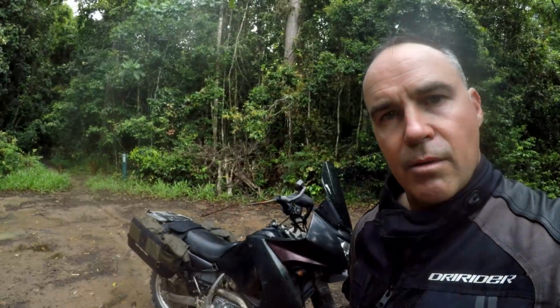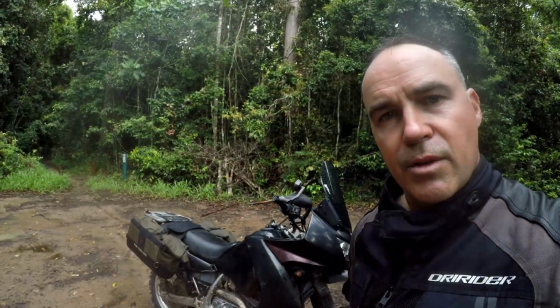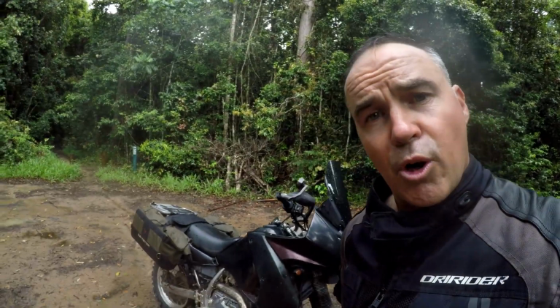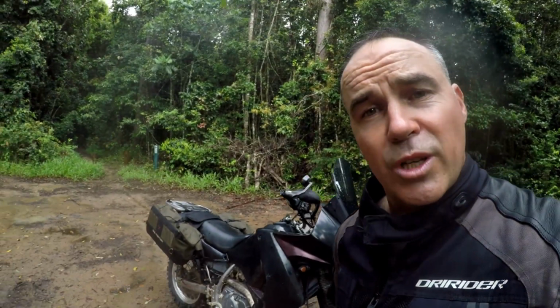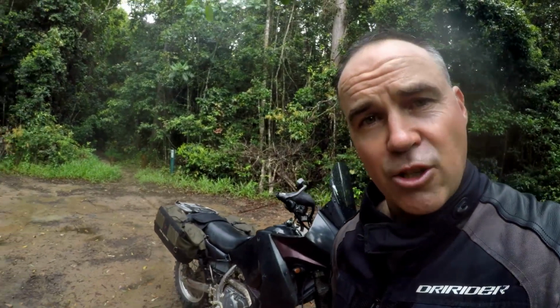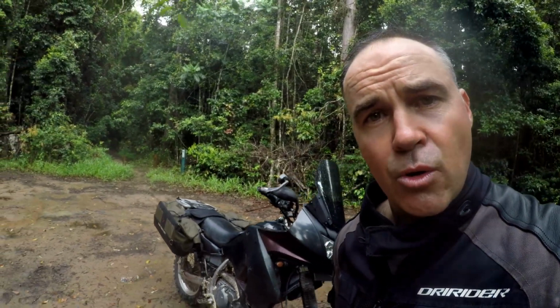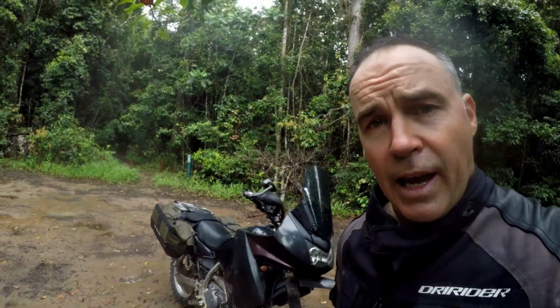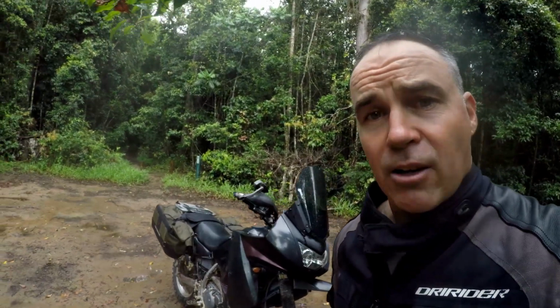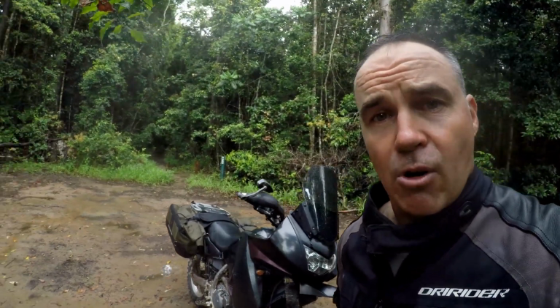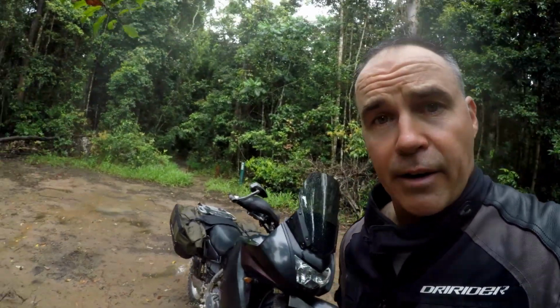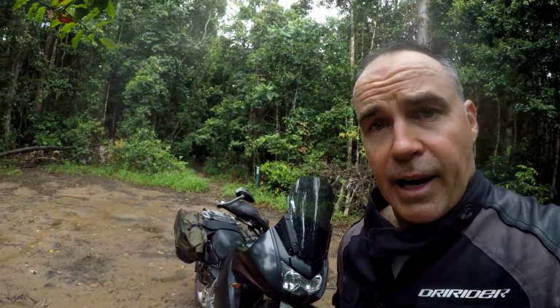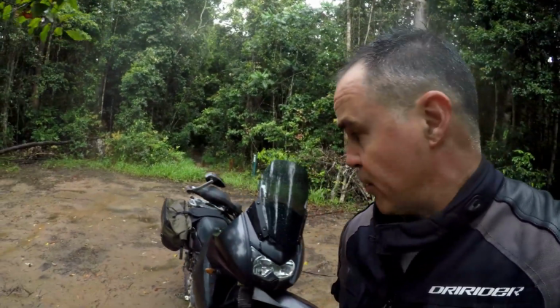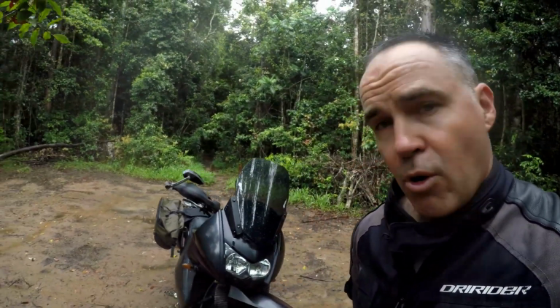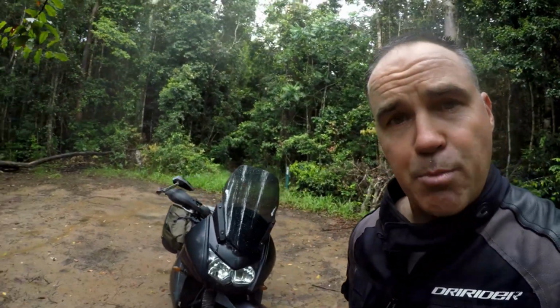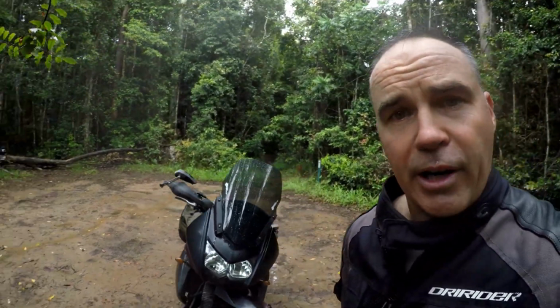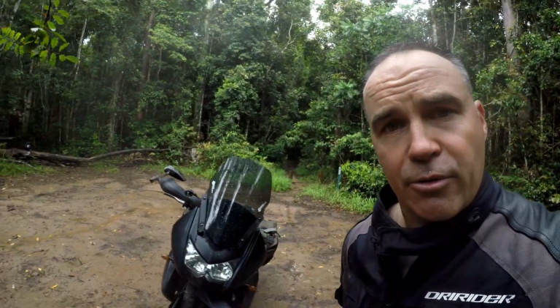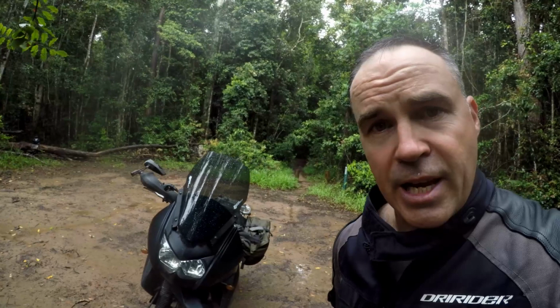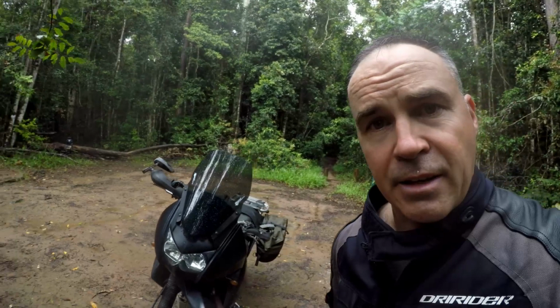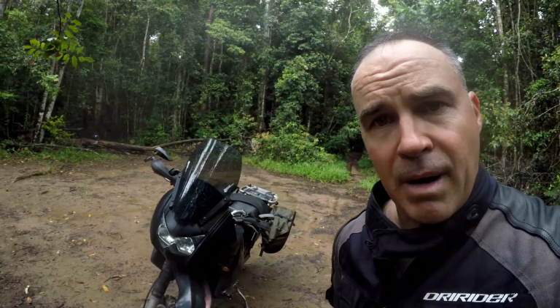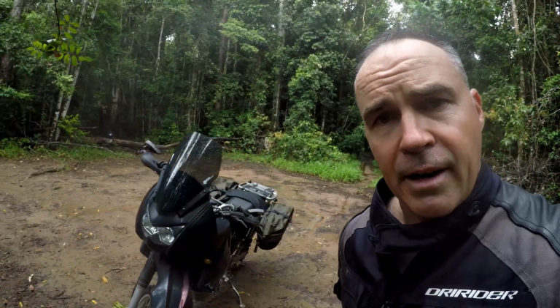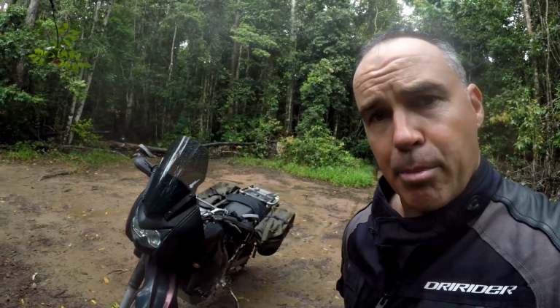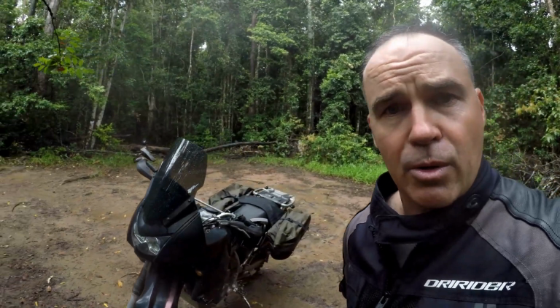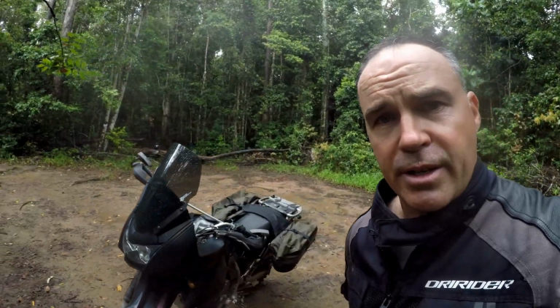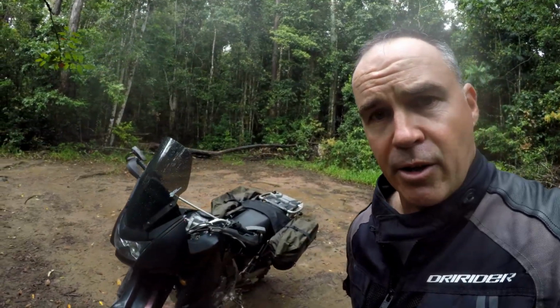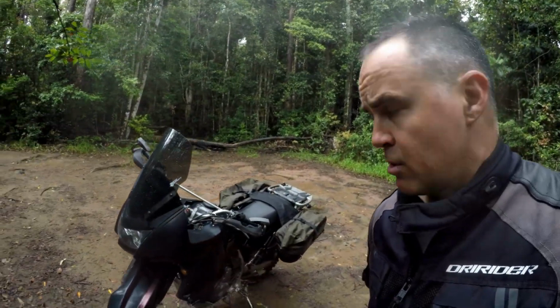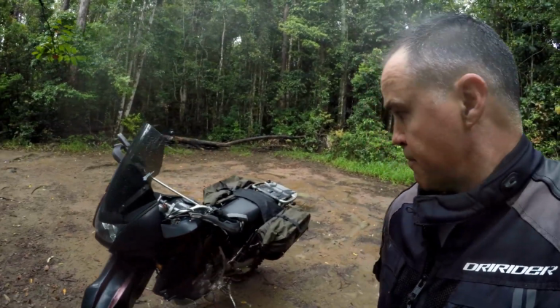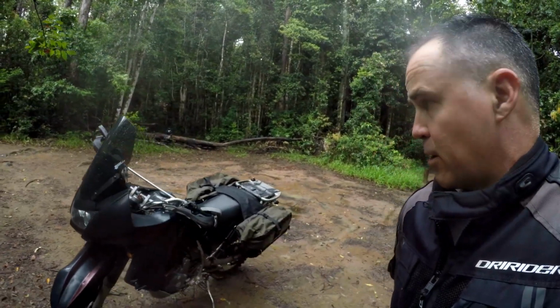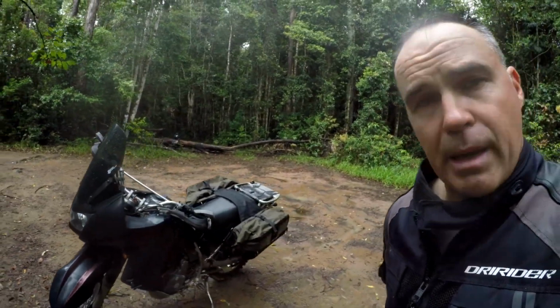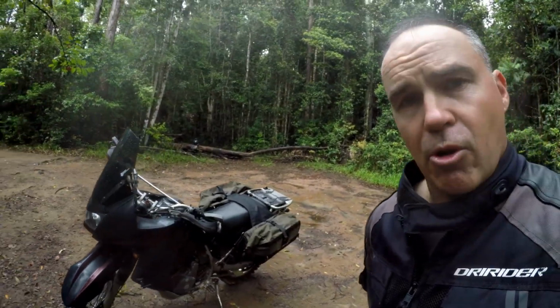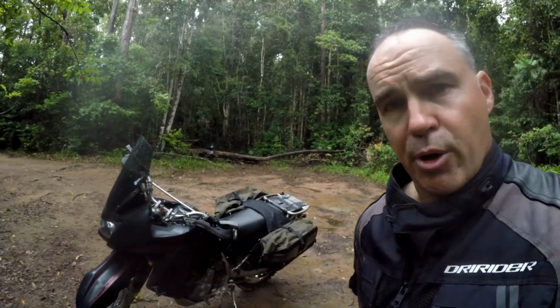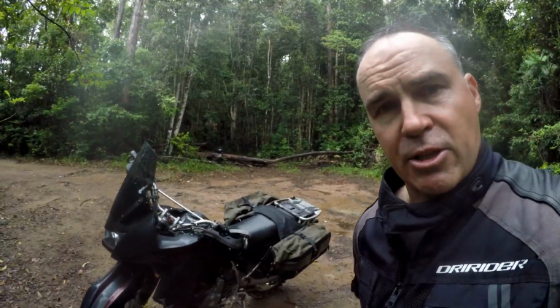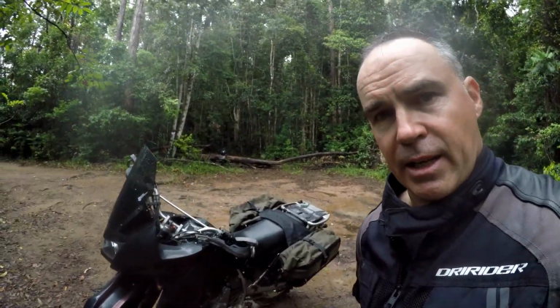This bike will teach you how to ride. And if you can ride this bike through sand, mud, uphill, downhill, you'll be able to ride pretty much anything.